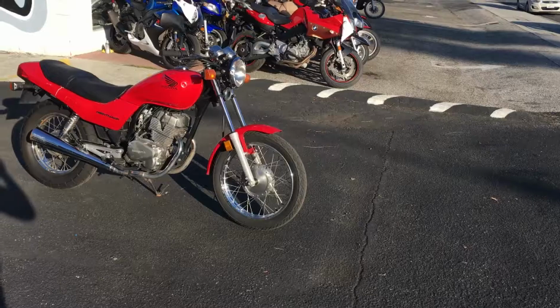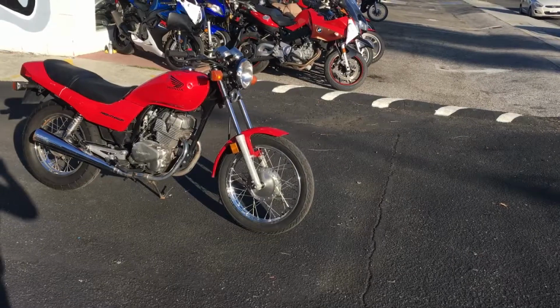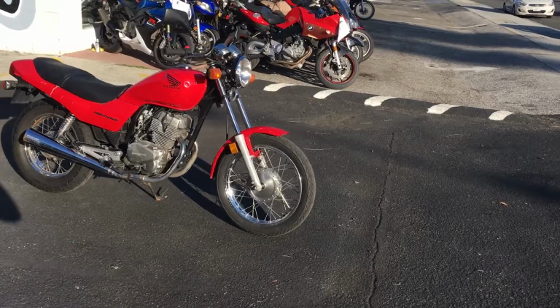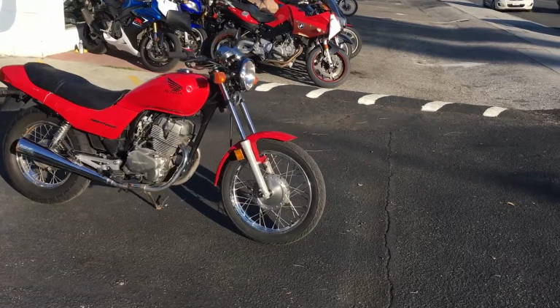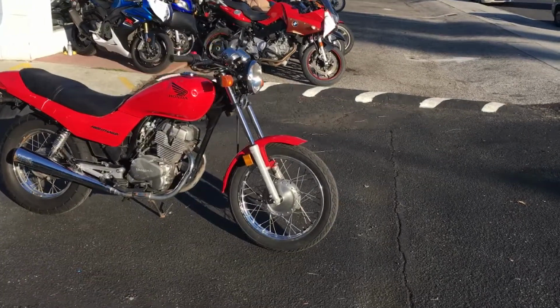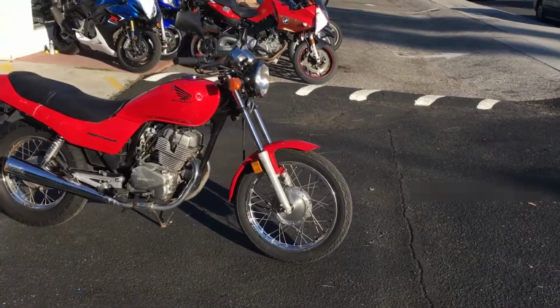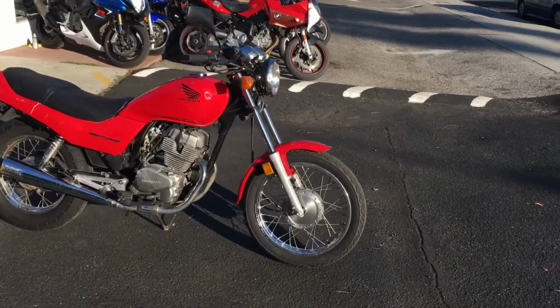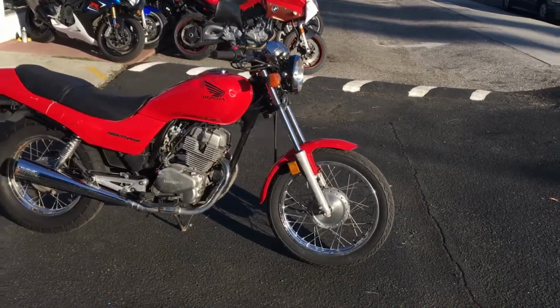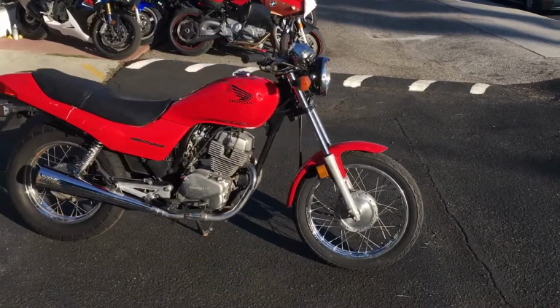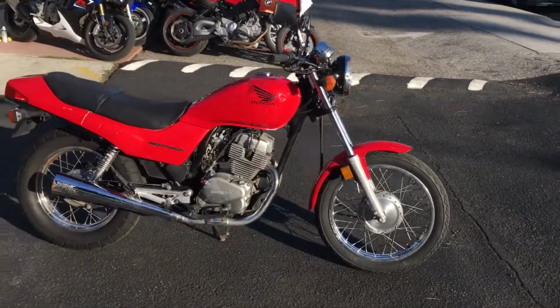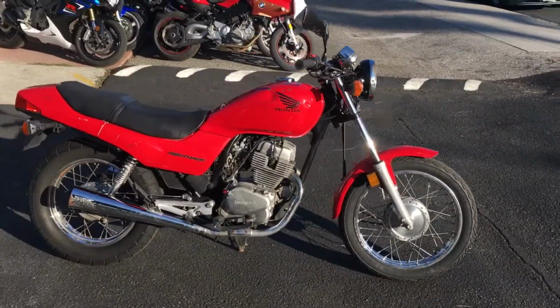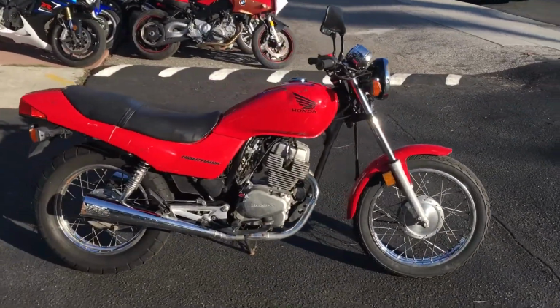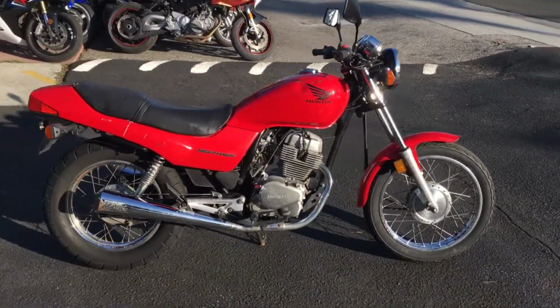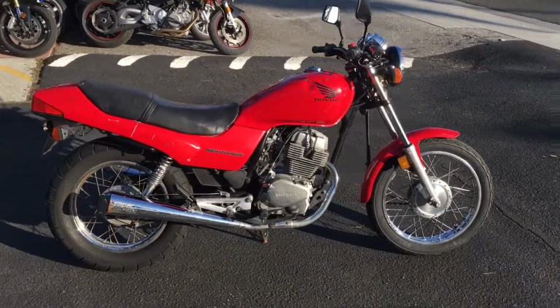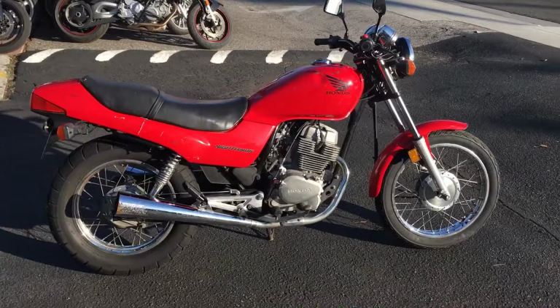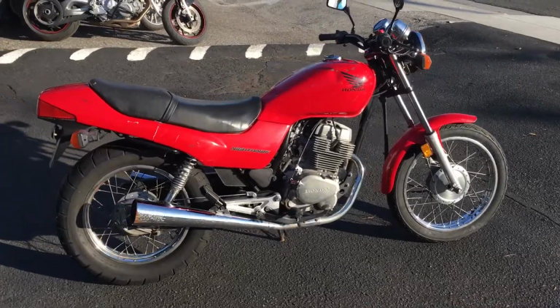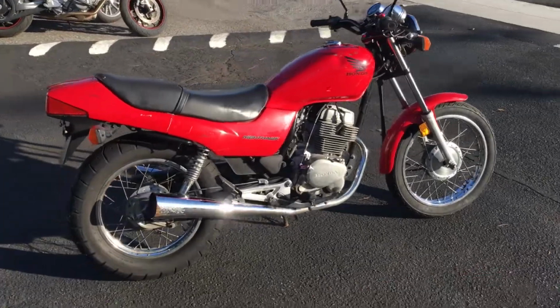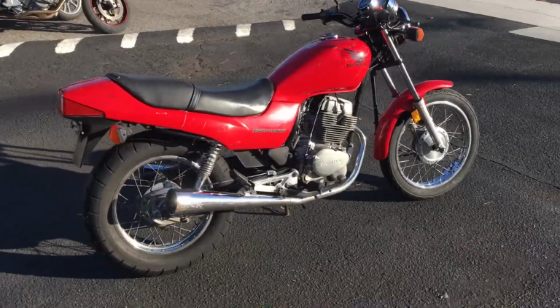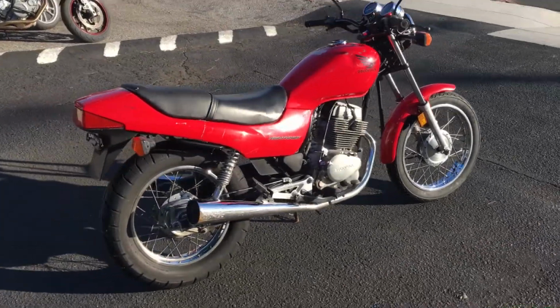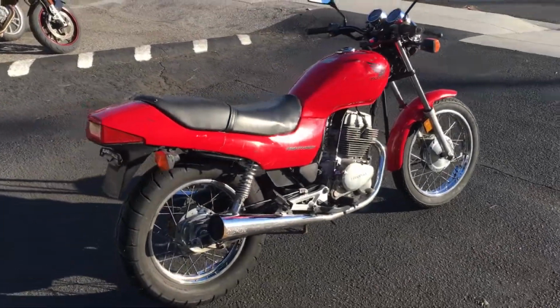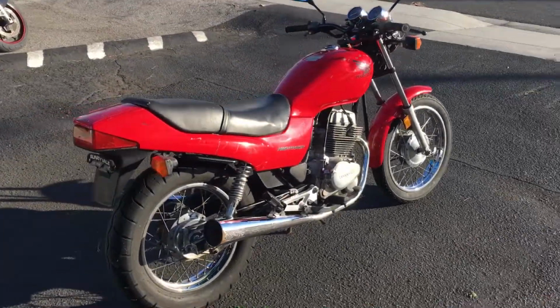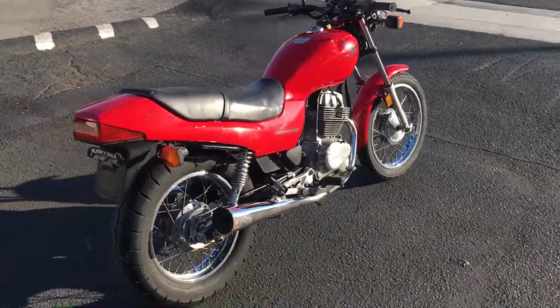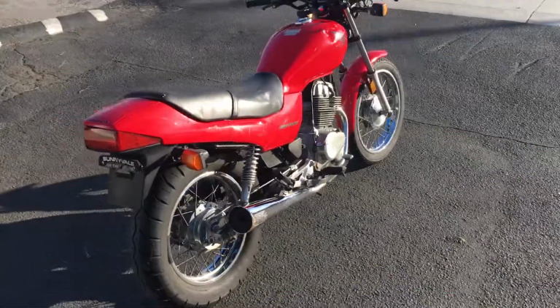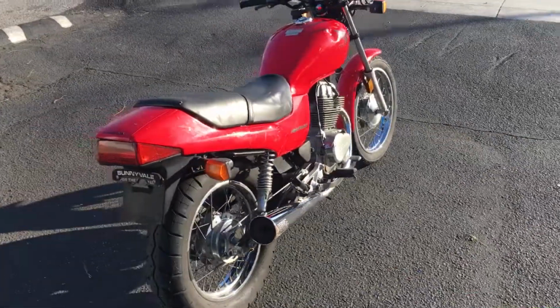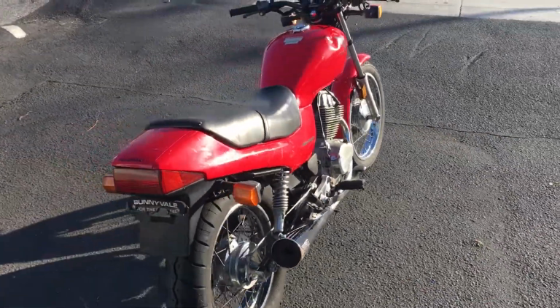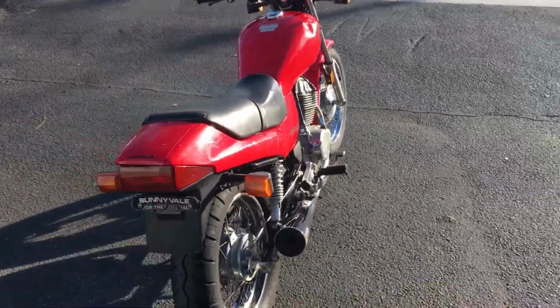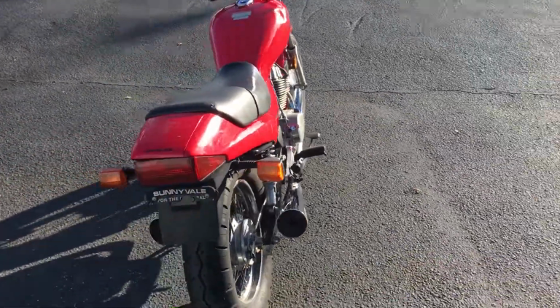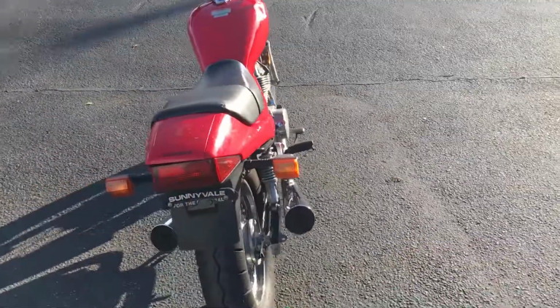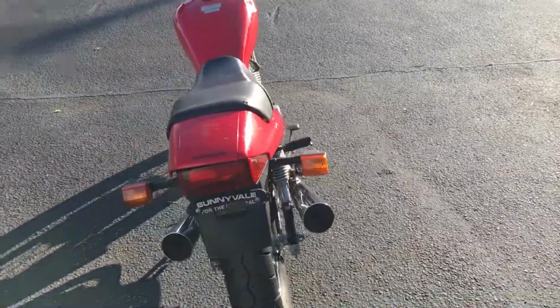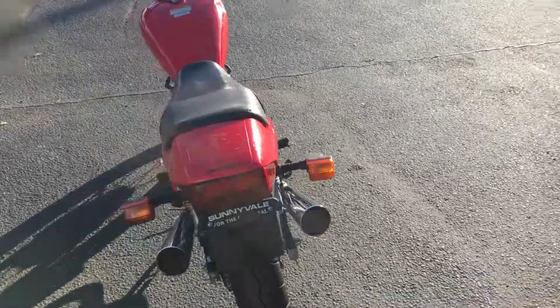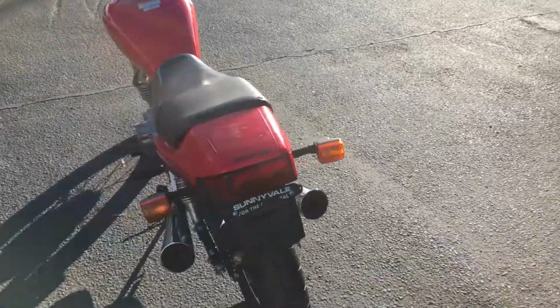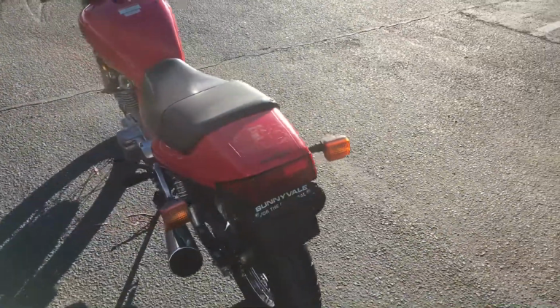Hey, it's Doug here at Santa Clara Cycle. Today we're looking at this very nice 2007 Honda CB250 Nighthawk. This is Honda's entry-level standard slash cruiser motorcycle.